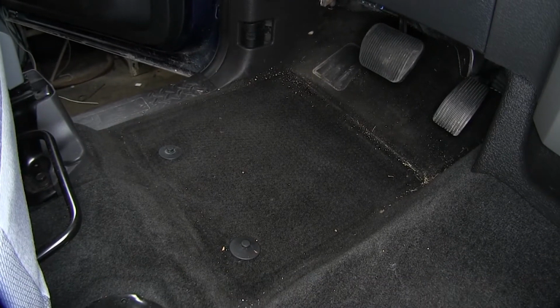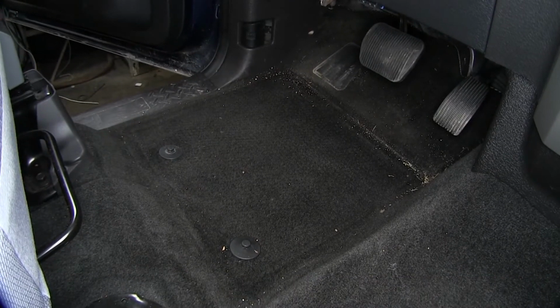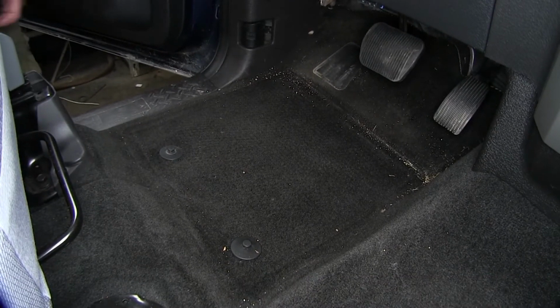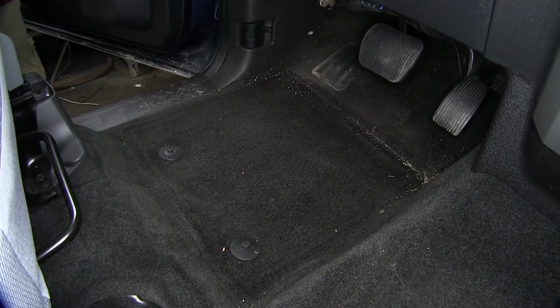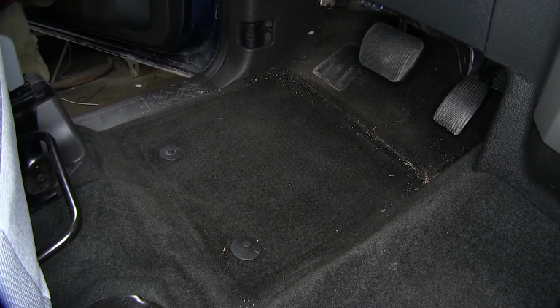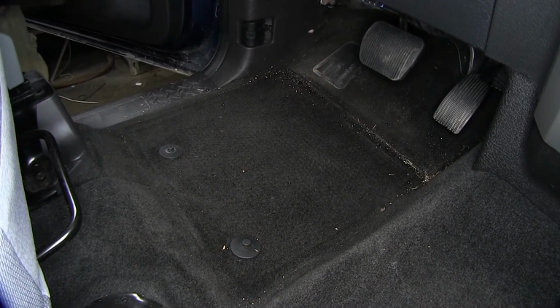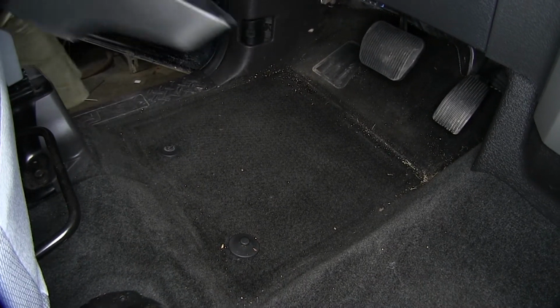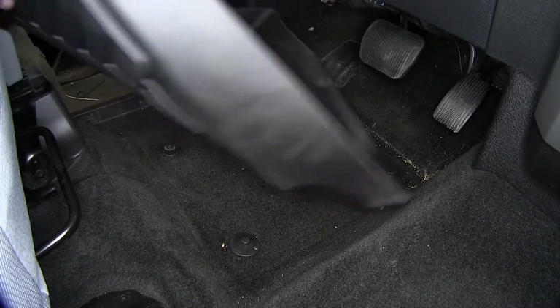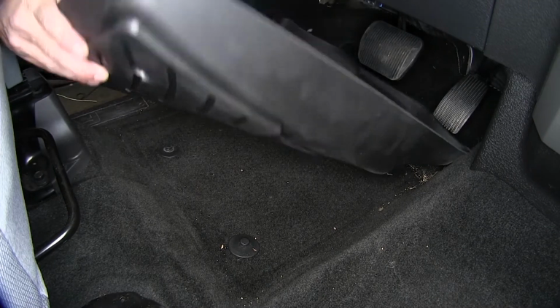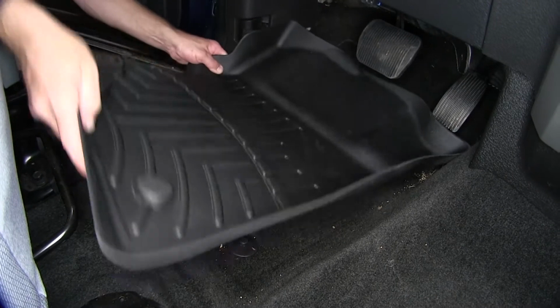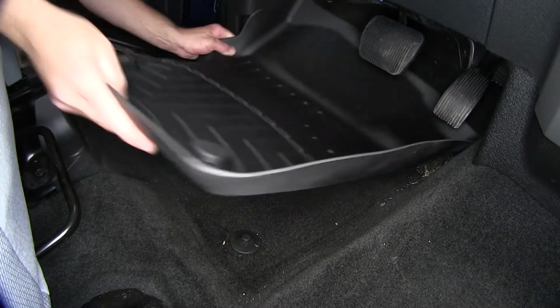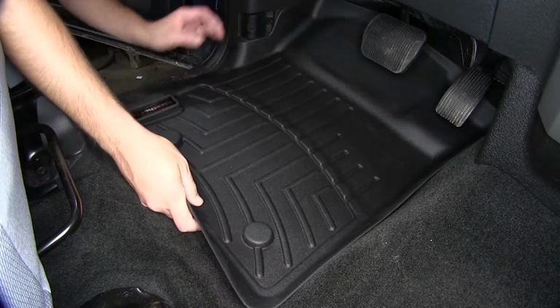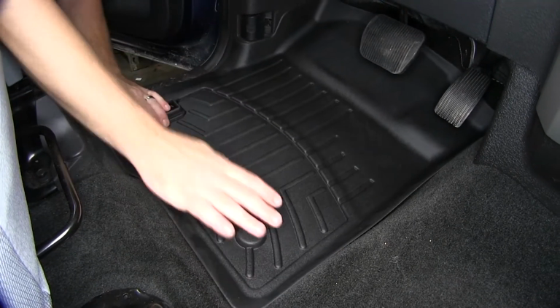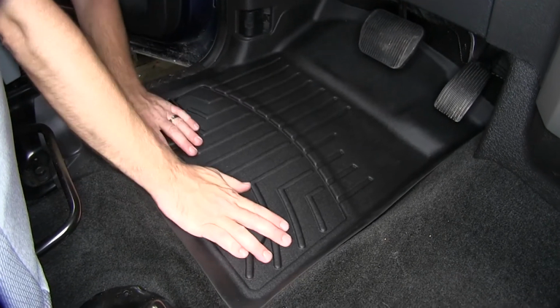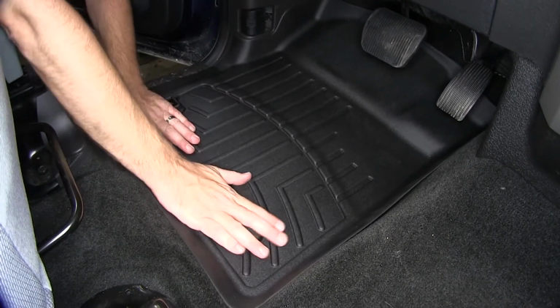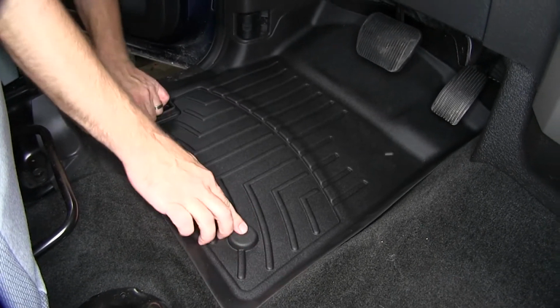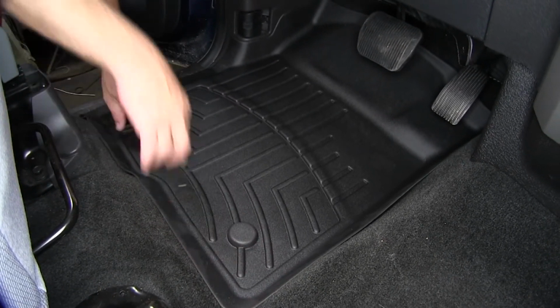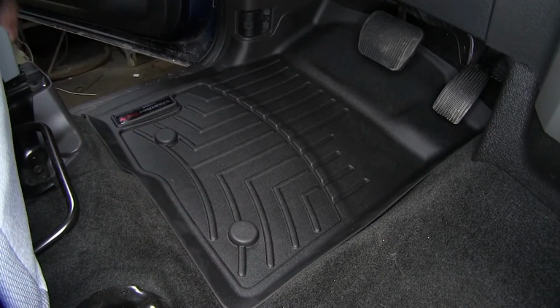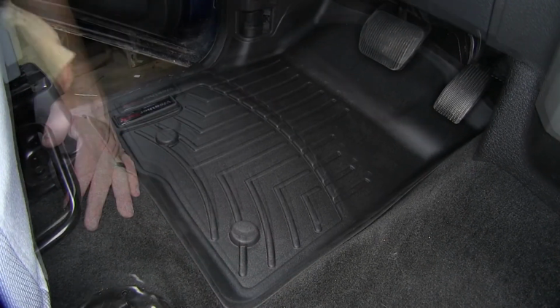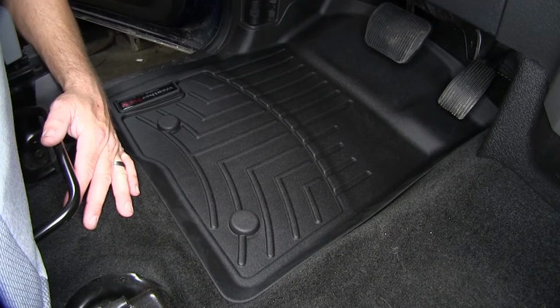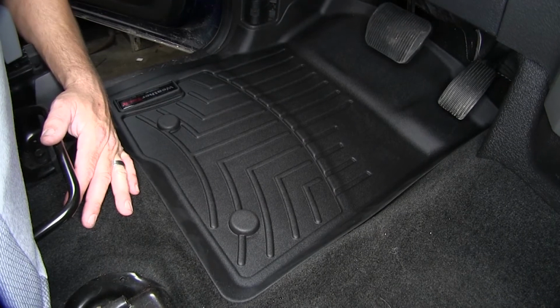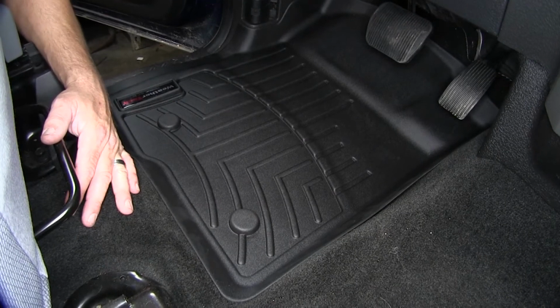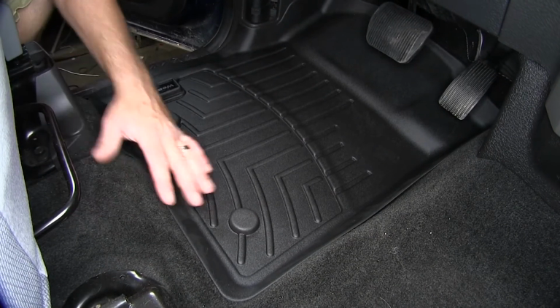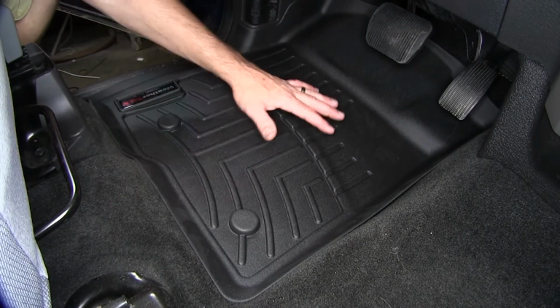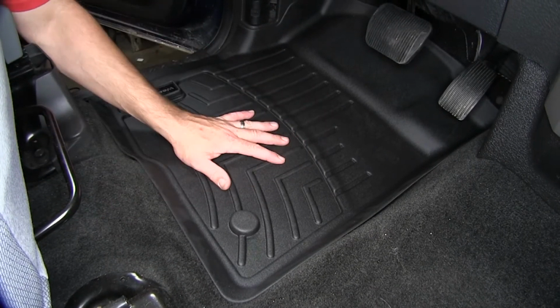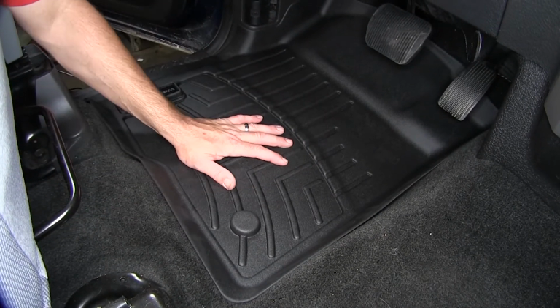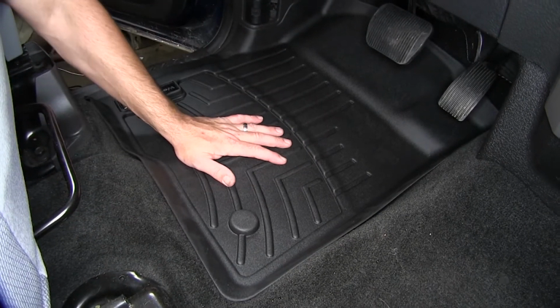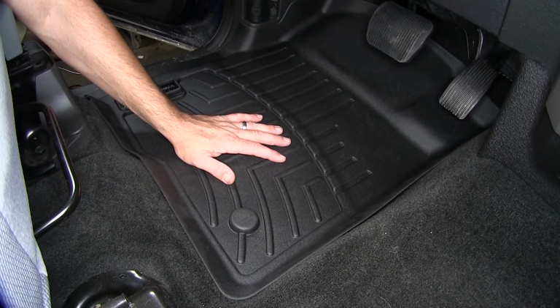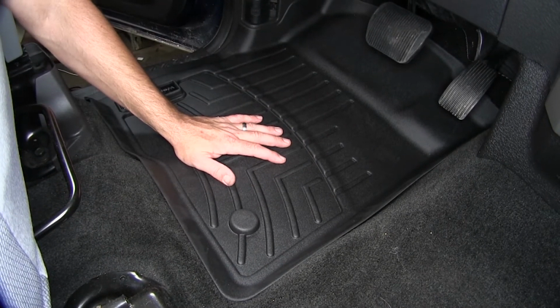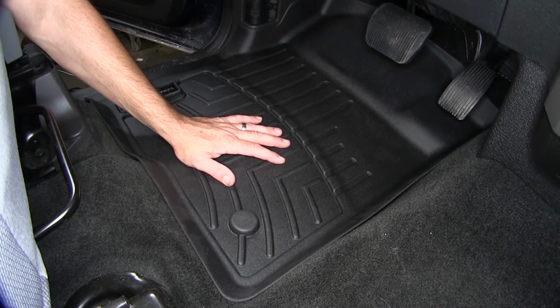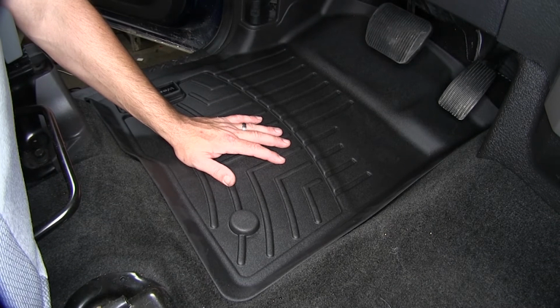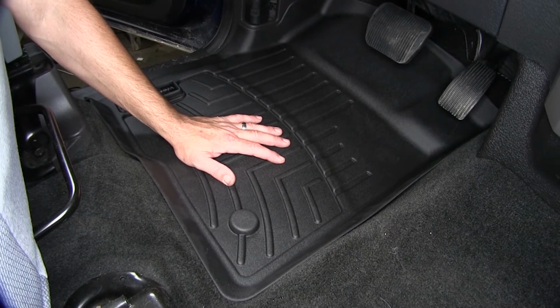Now we'll bring in the new Custom Fit WeatherTech floor mat, slide it into position and down over the manufacturer's posts. The digitally designed custom fit really holds the floor liner in place so it doesn't shift or move around.